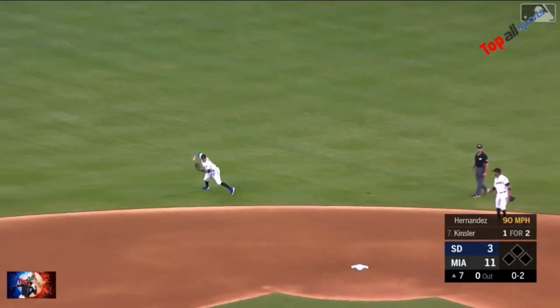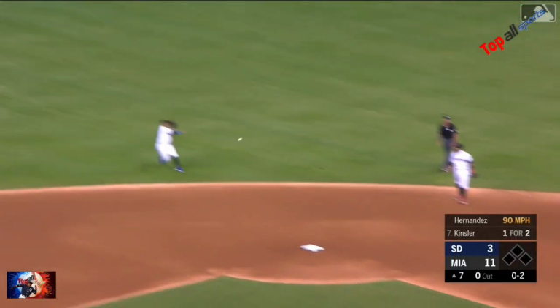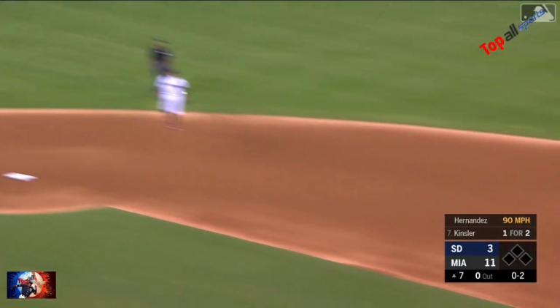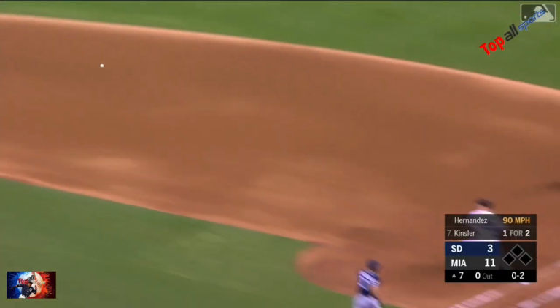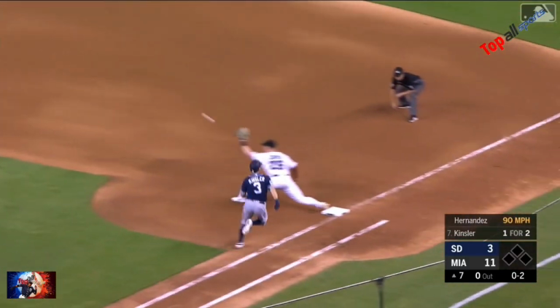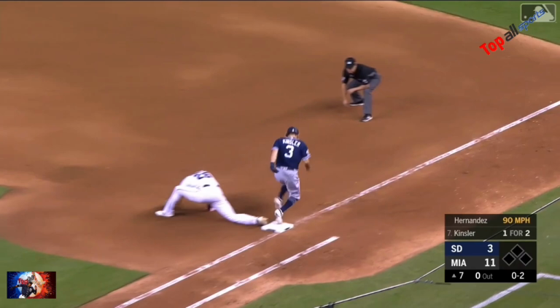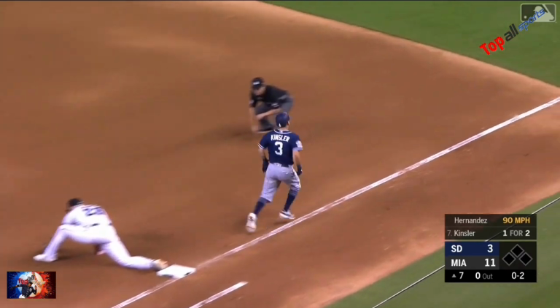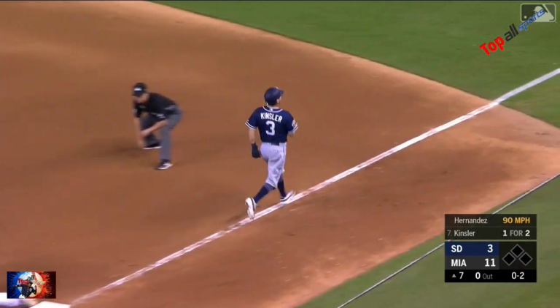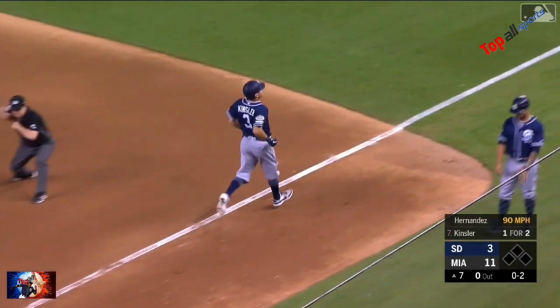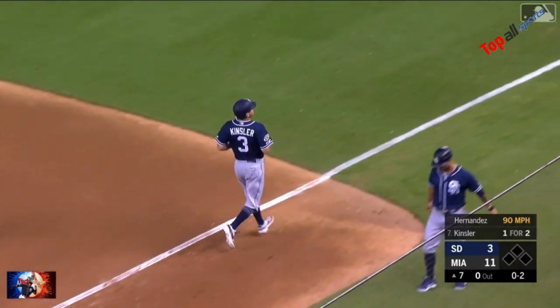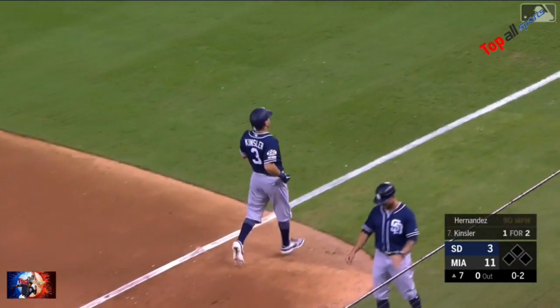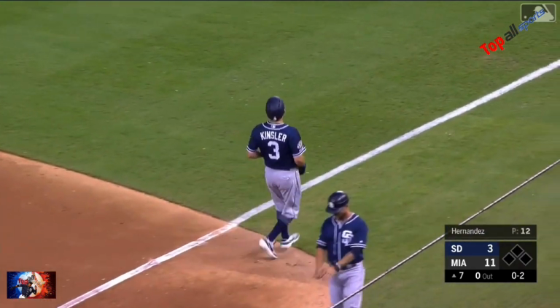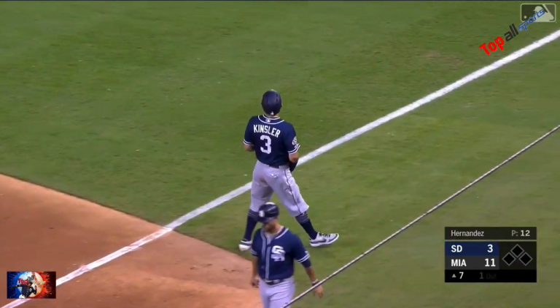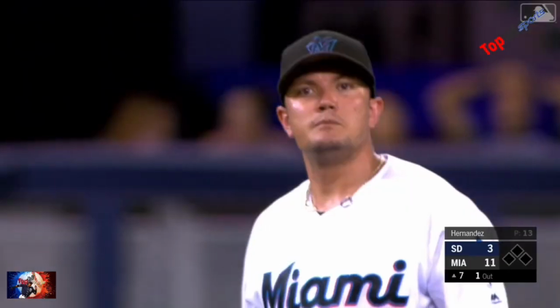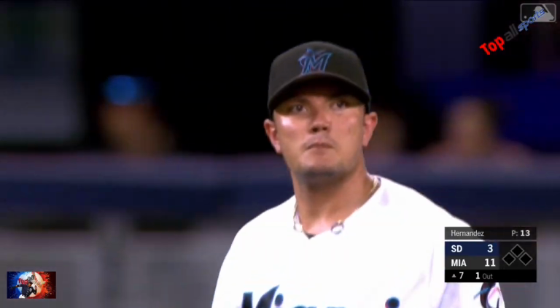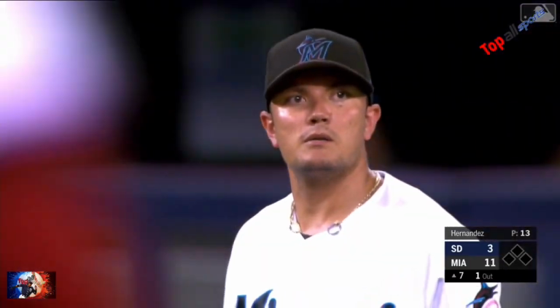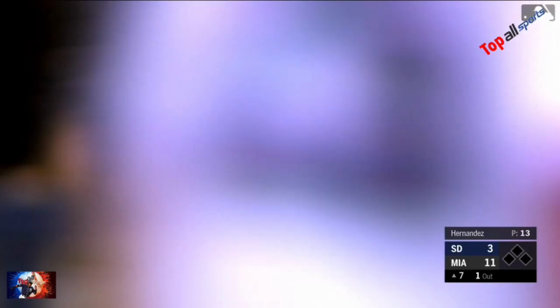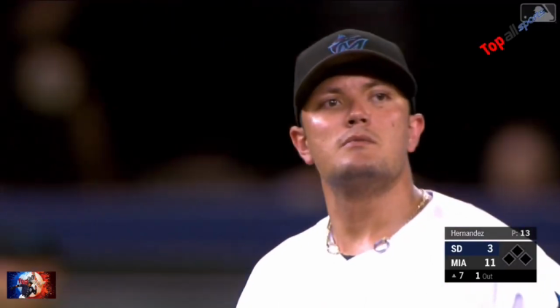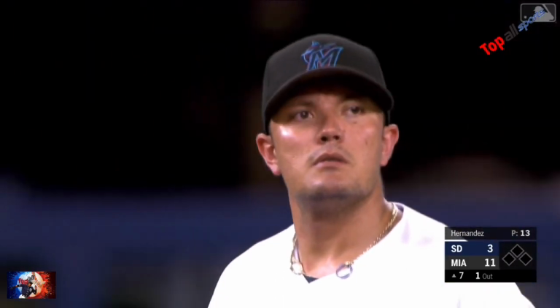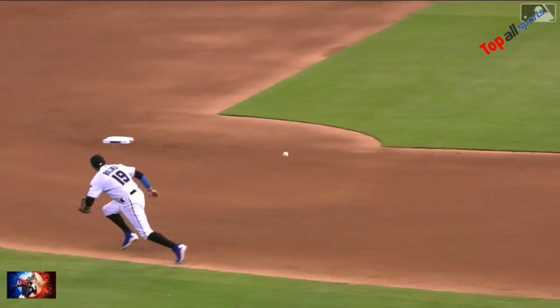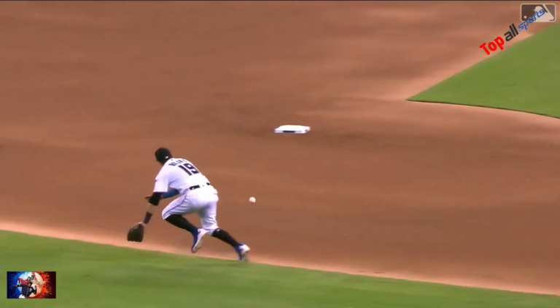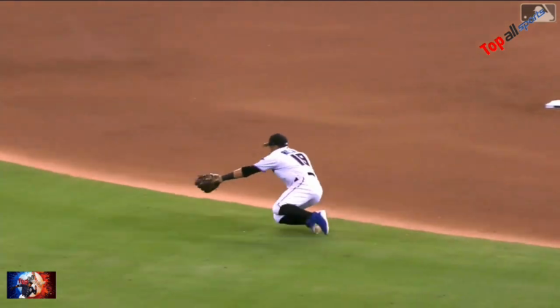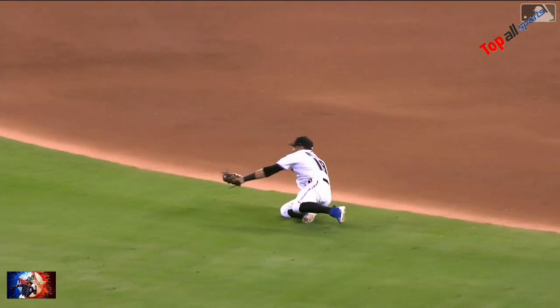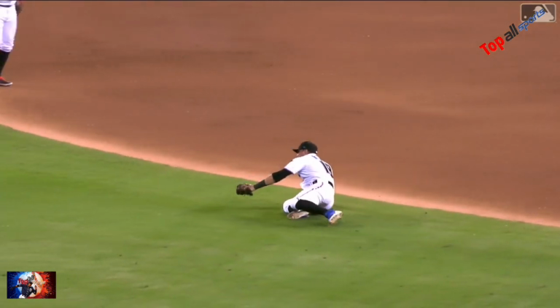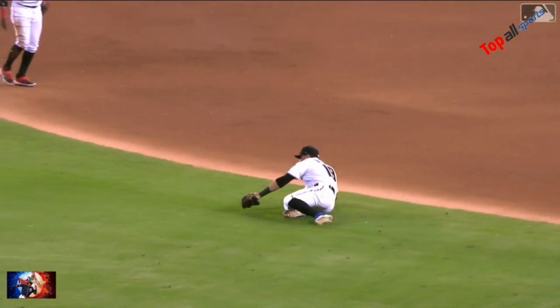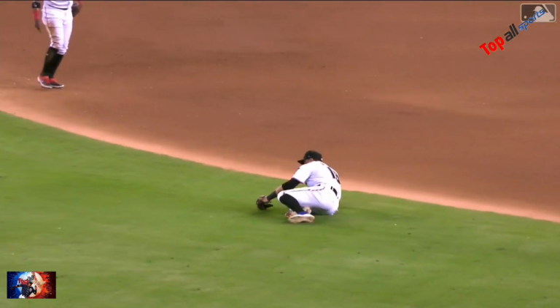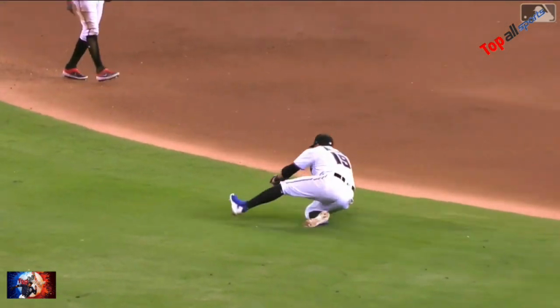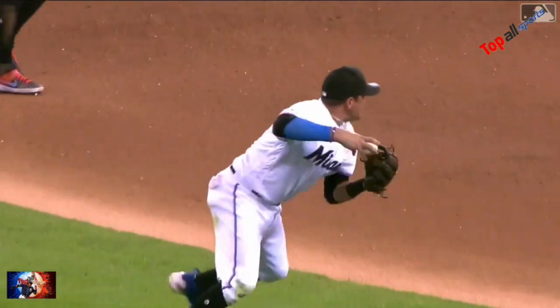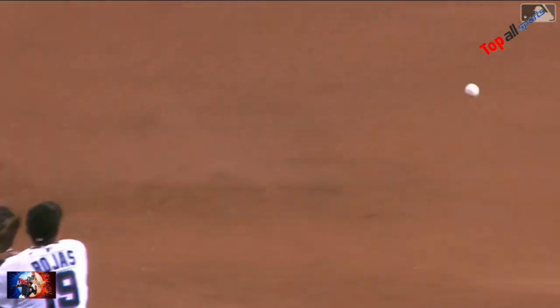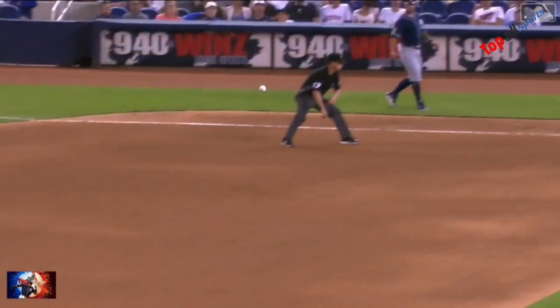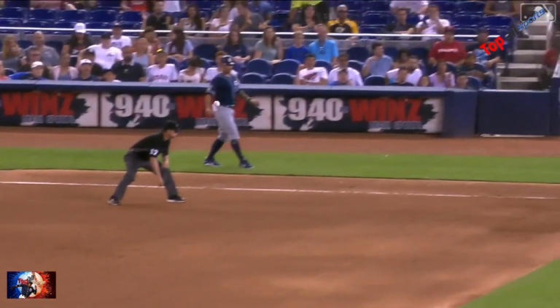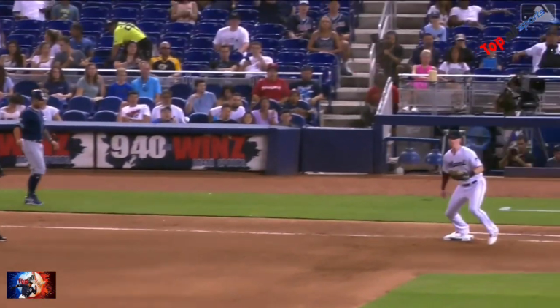Miguel Rojas makes a great play behind second base. Rojas ranging to his left, sliding to get to it, and up with a strong throw — one away.